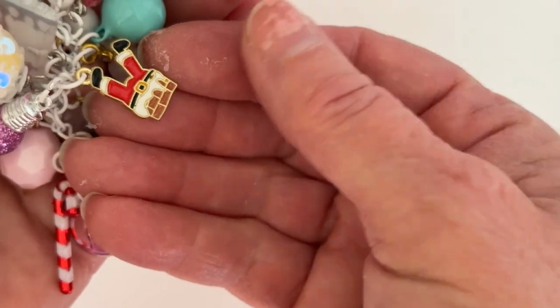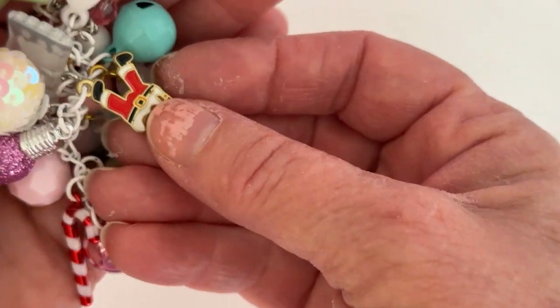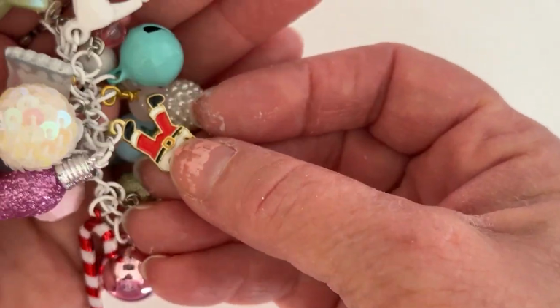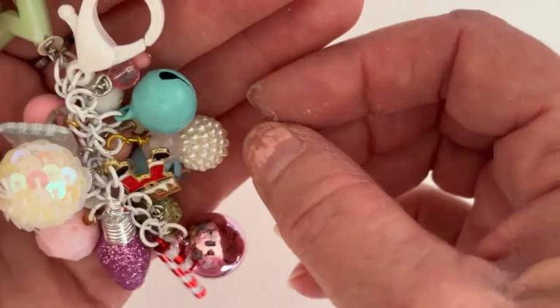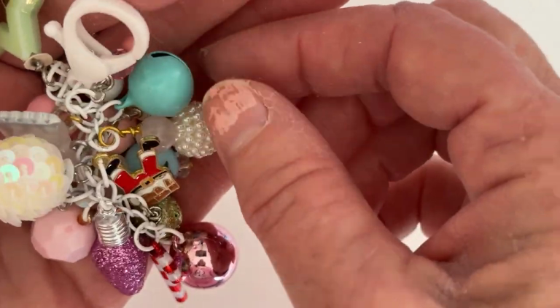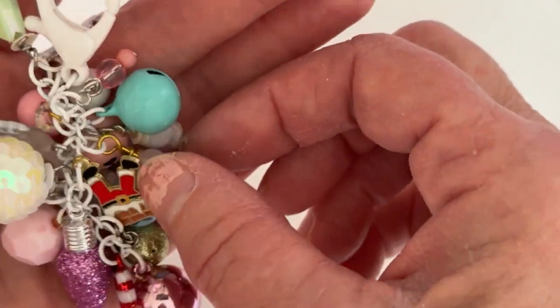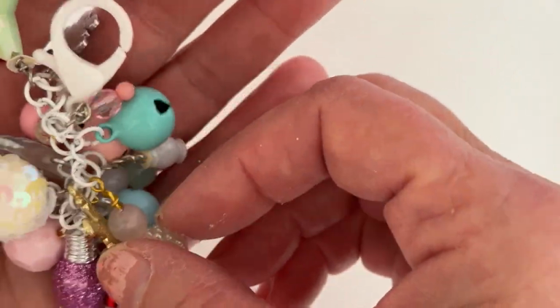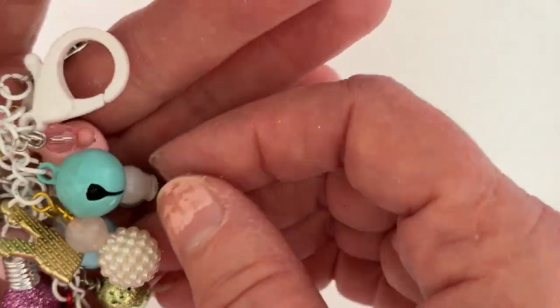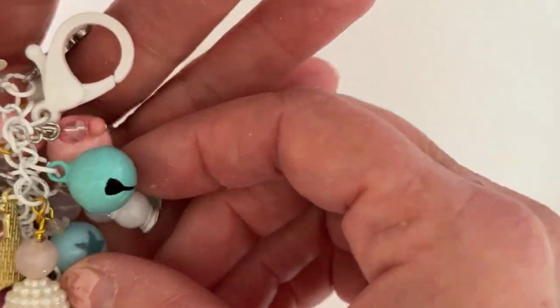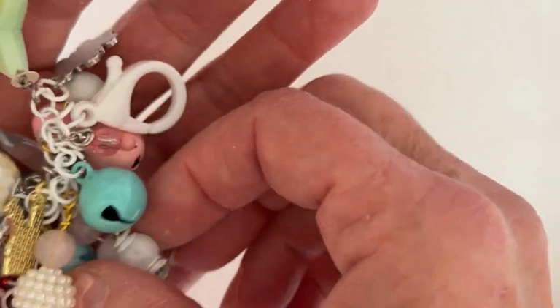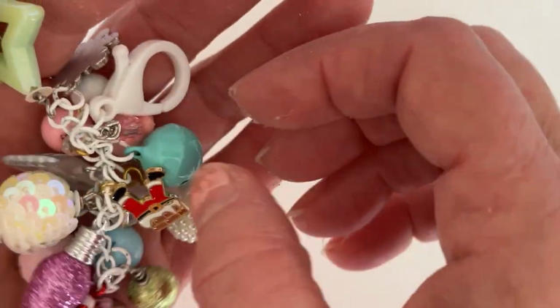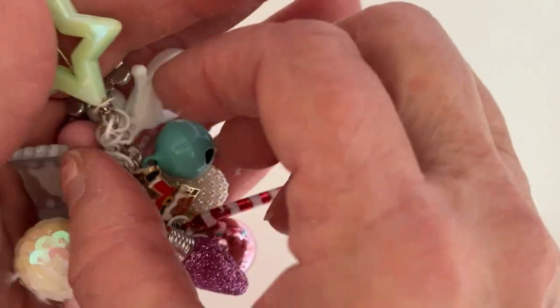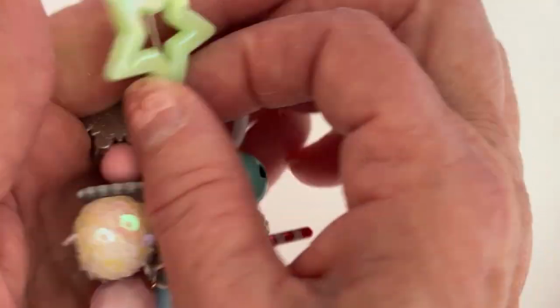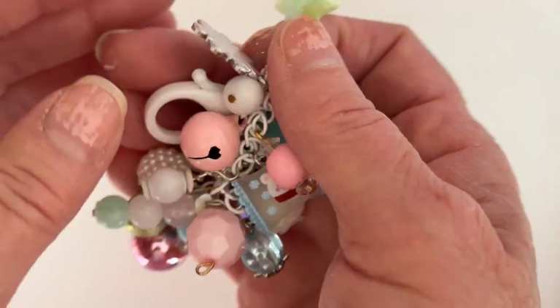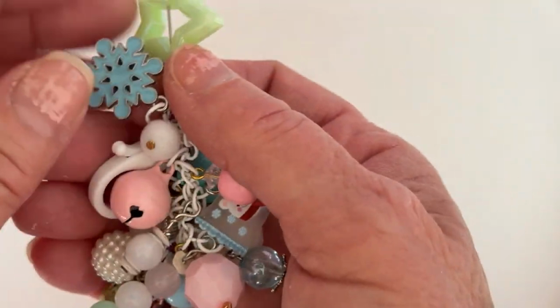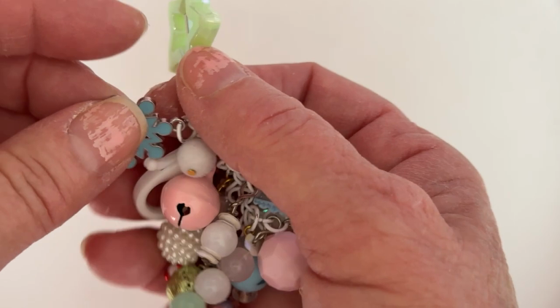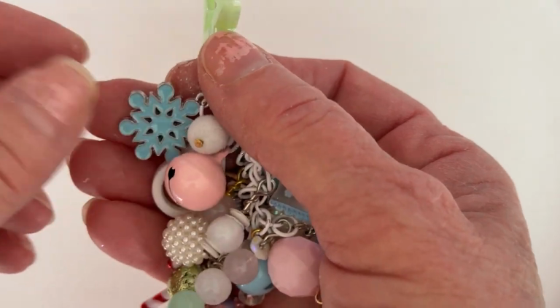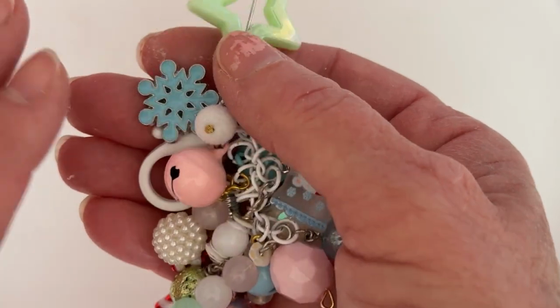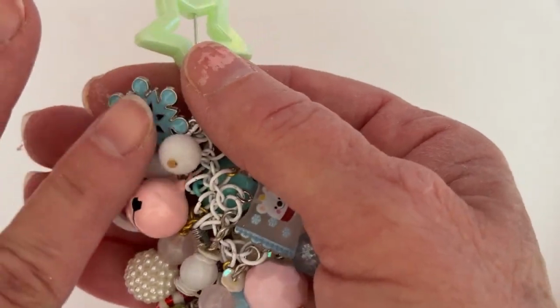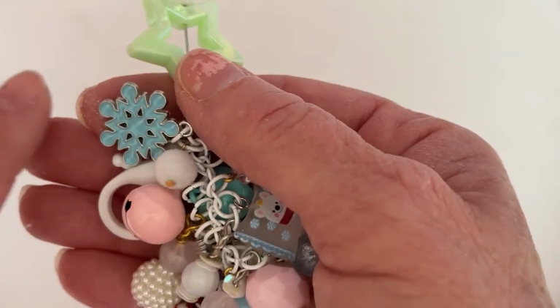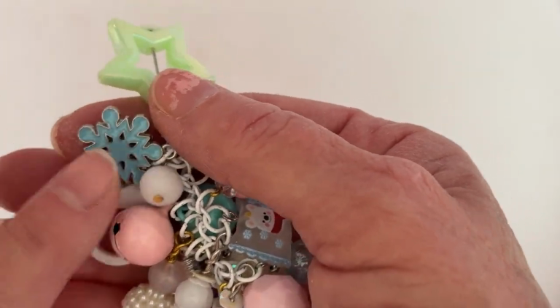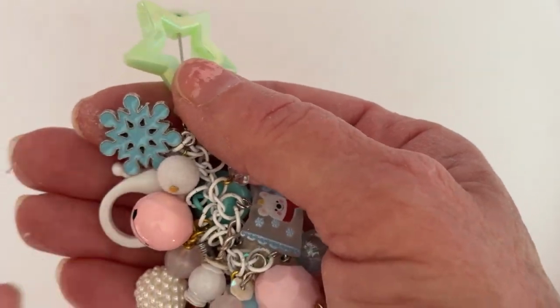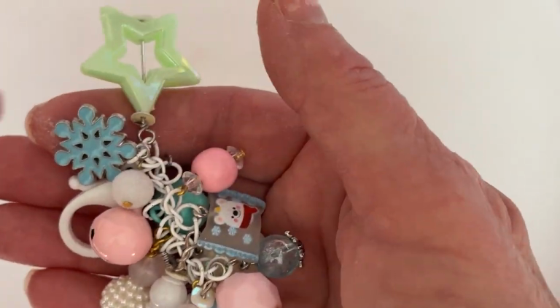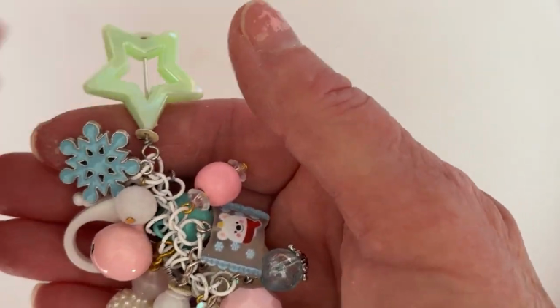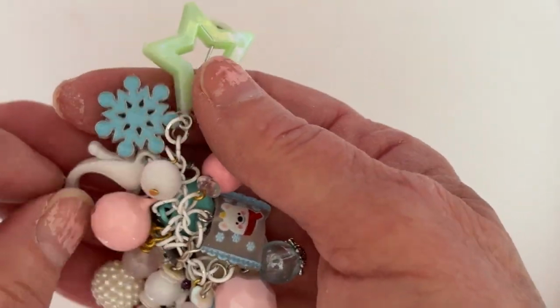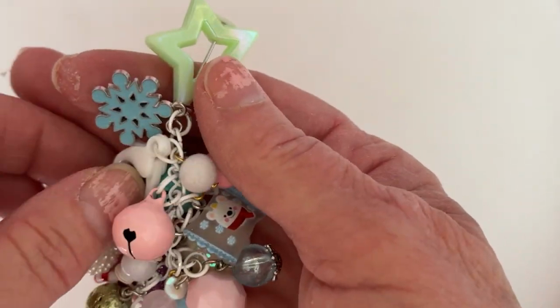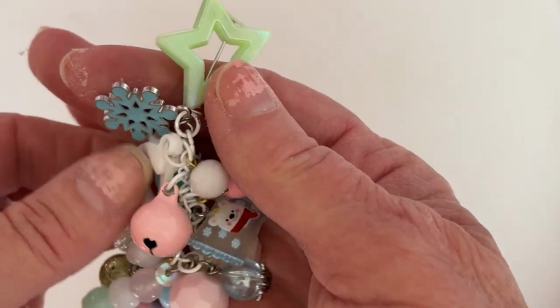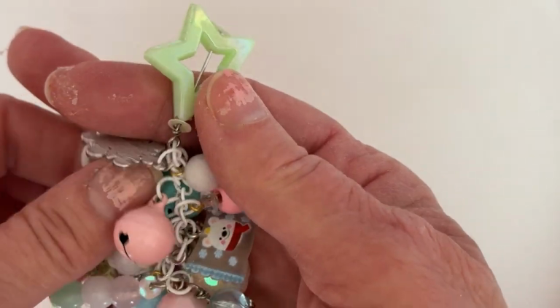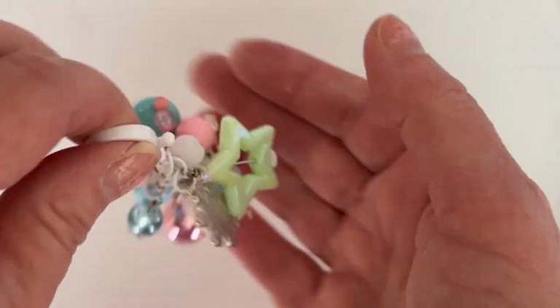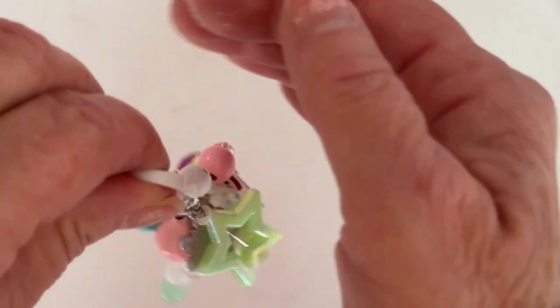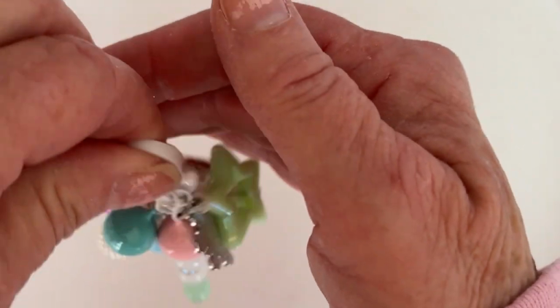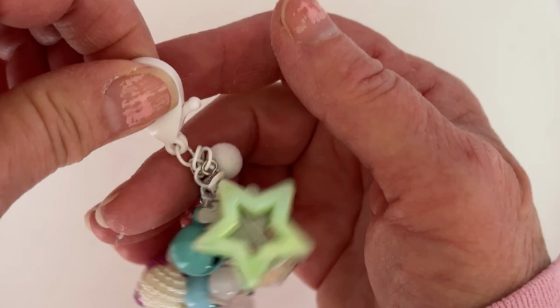There's a little candy charm, a cute little light bulb charm that I already had in my stash, the cute little Santa charm hanging upside down, and a cute little snowflake charm. I think it turned out pretty cute!